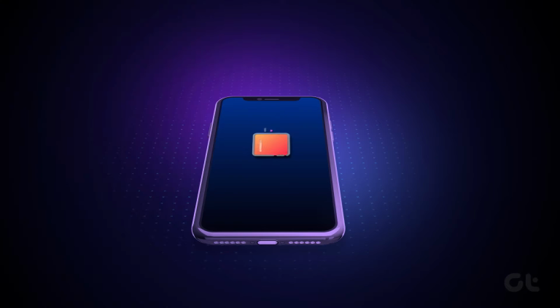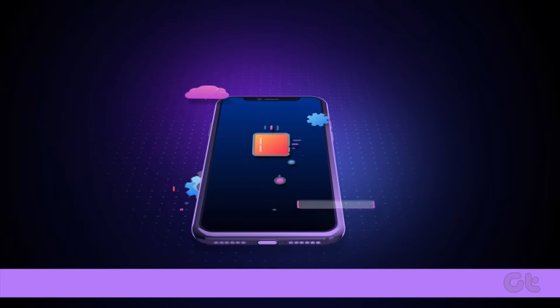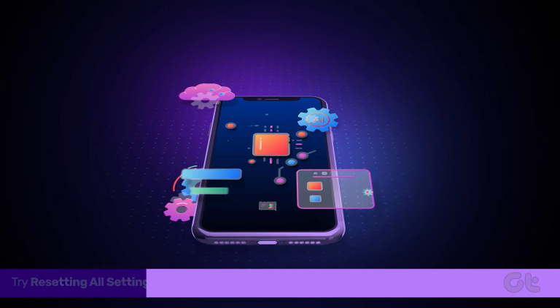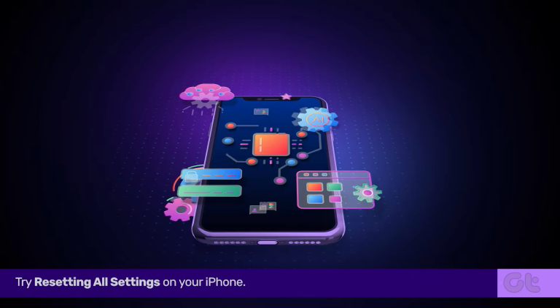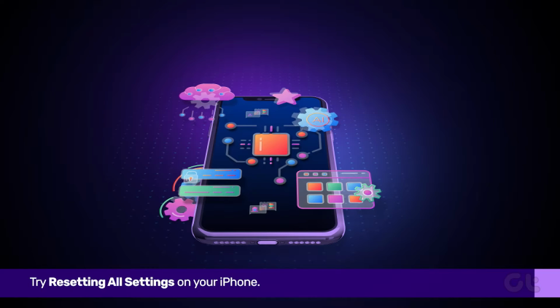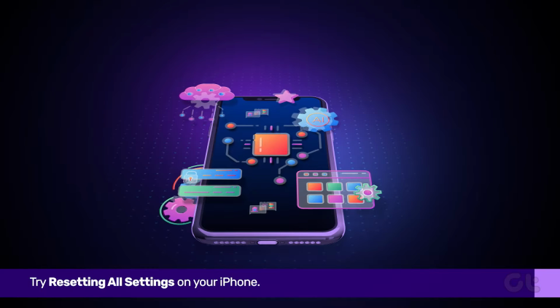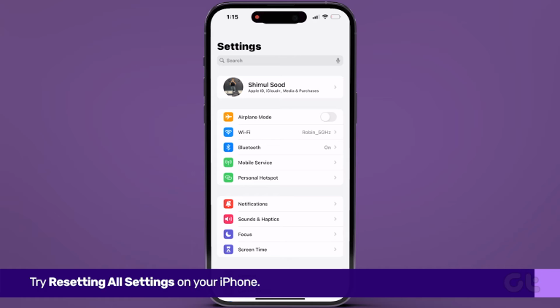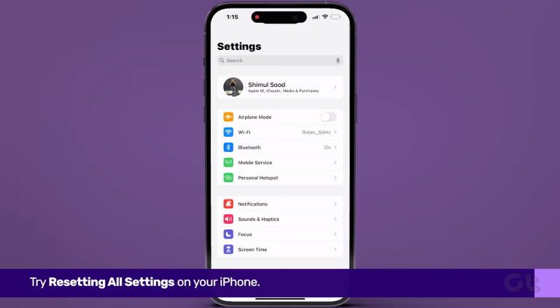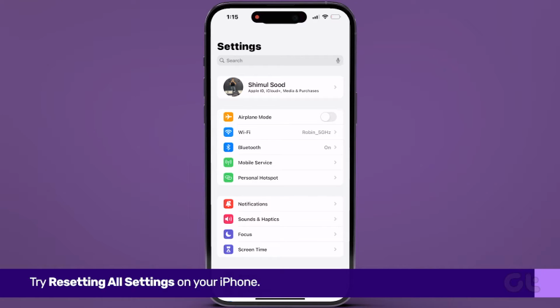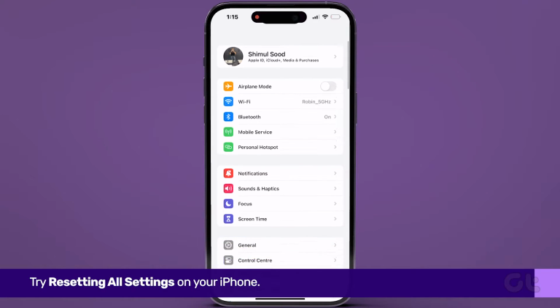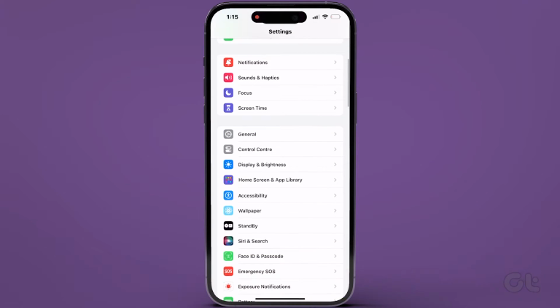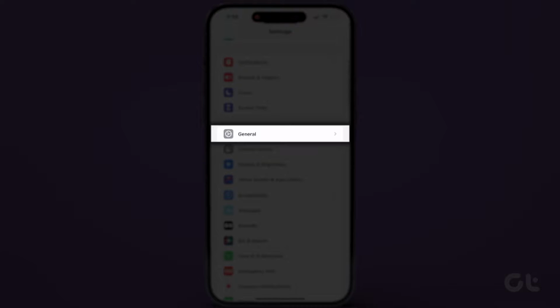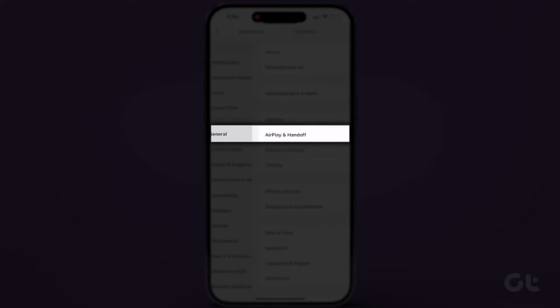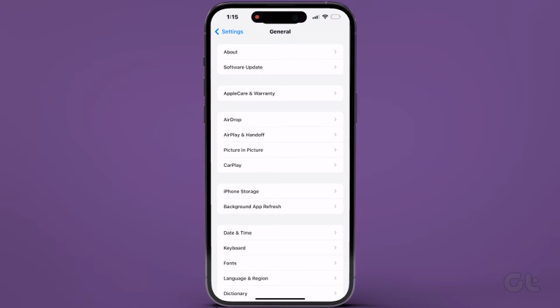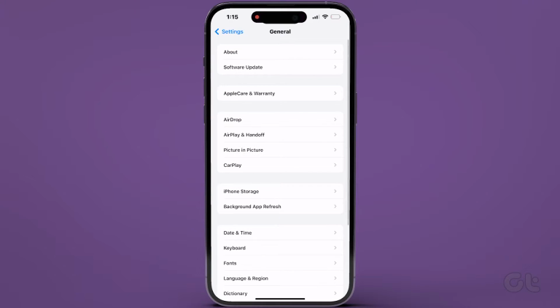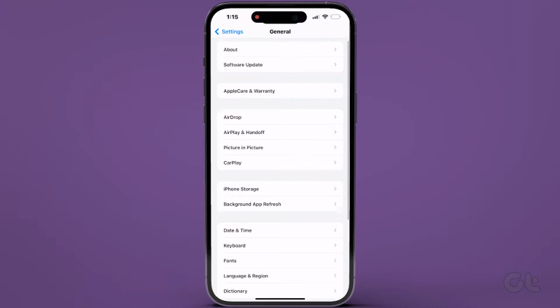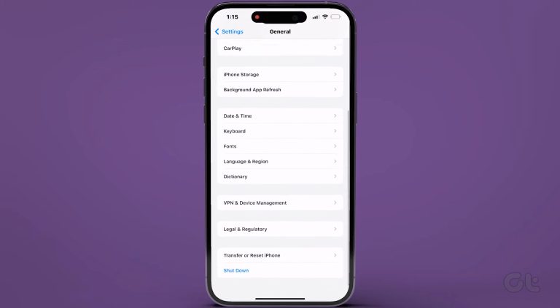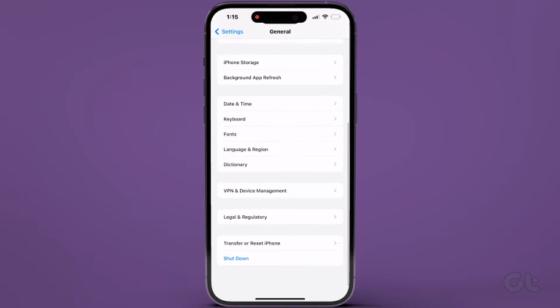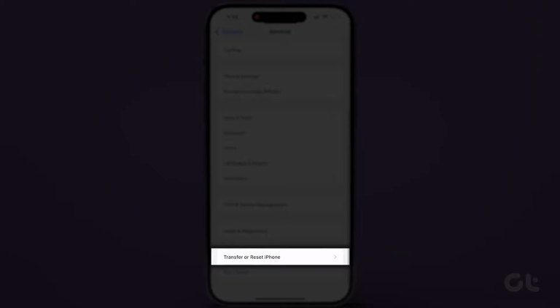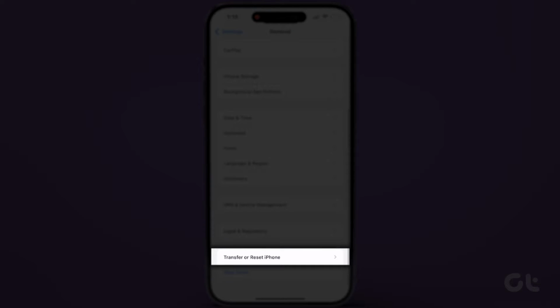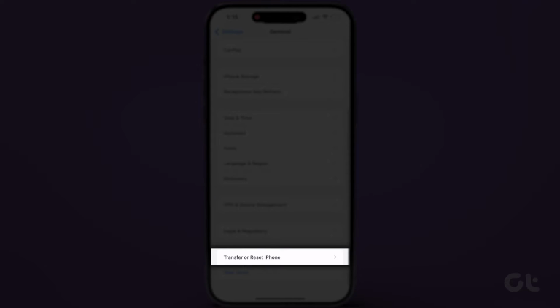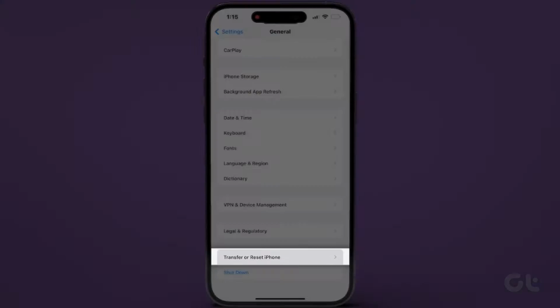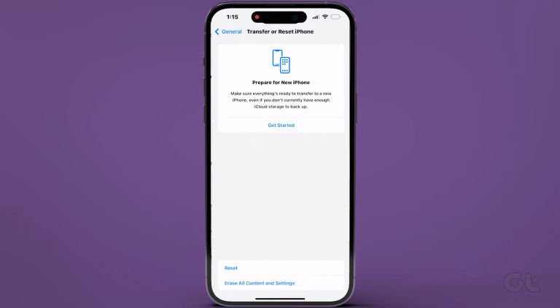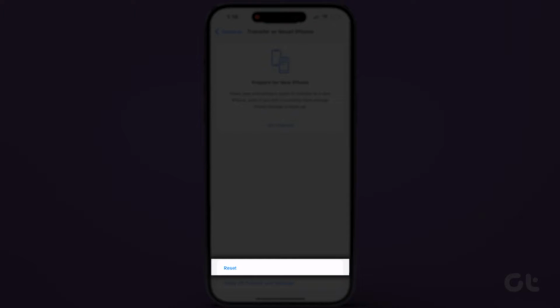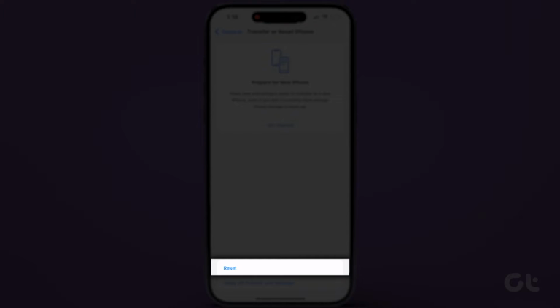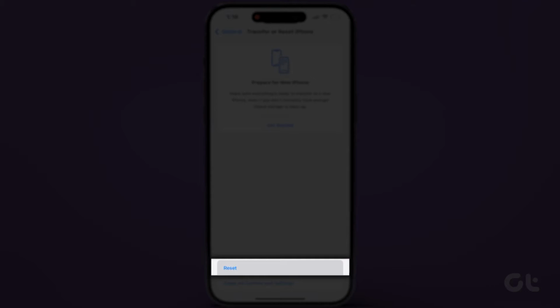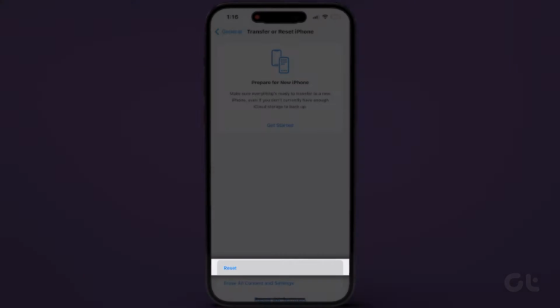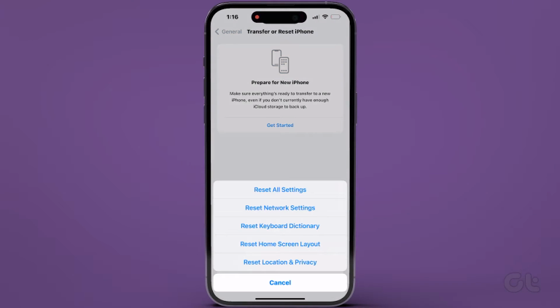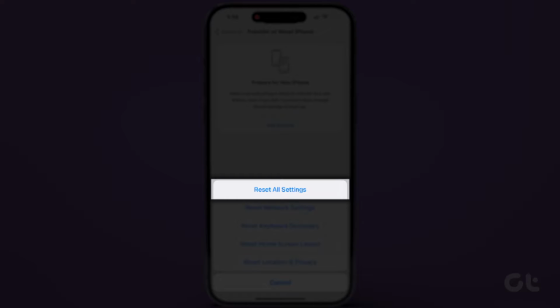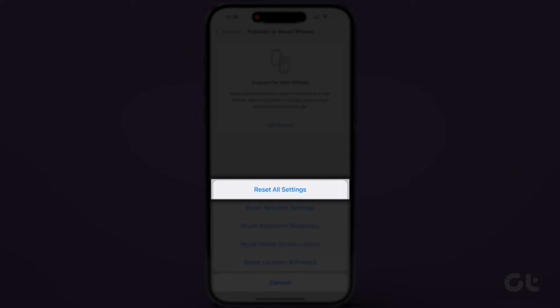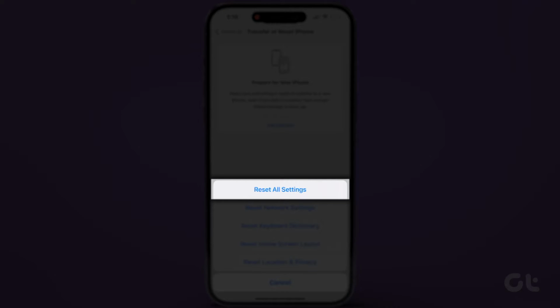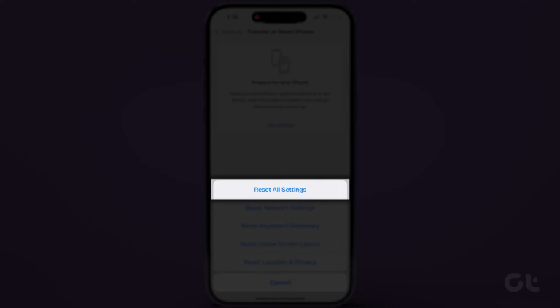Alternatively, try resetting all settings. Navigate to the Settings app on your iPhone, go to General, and tap on Transfer or Reset iPhone. Then tap on Reset and select Reset All Settings.